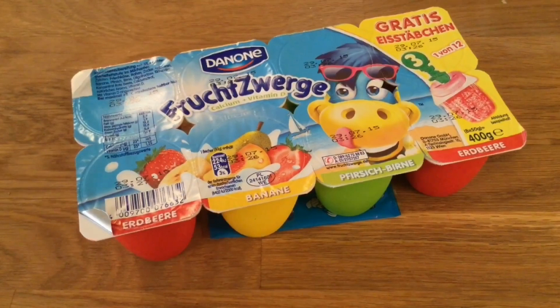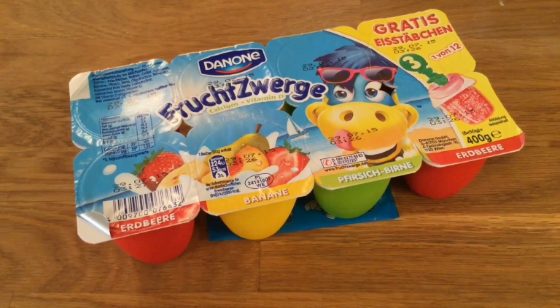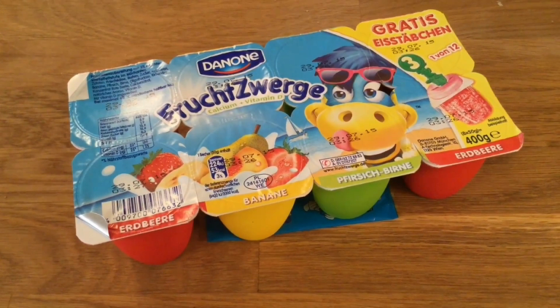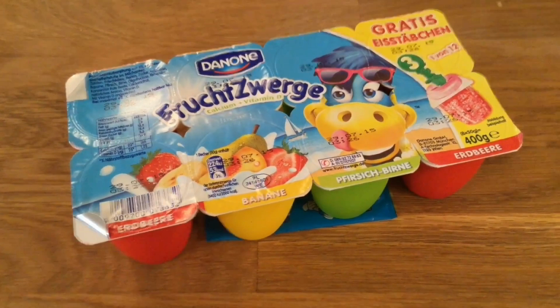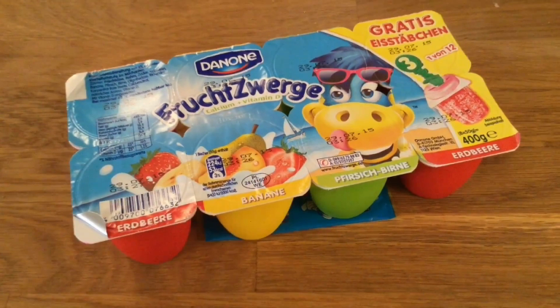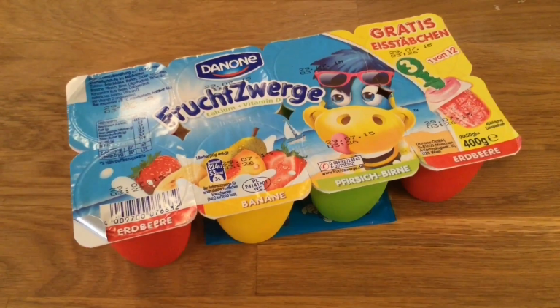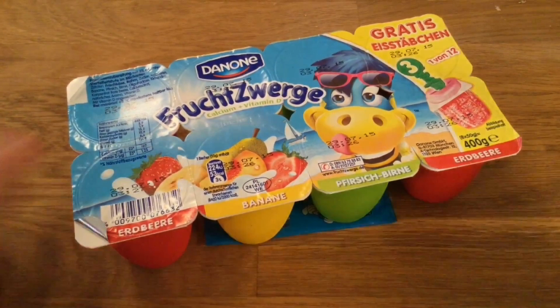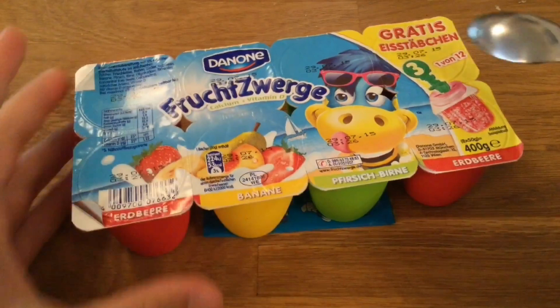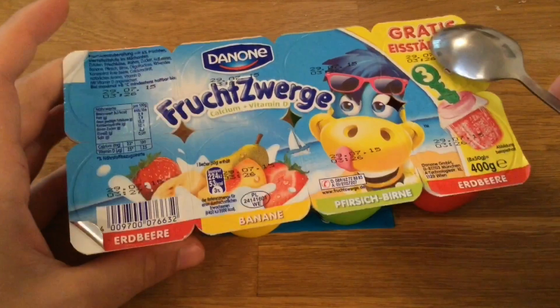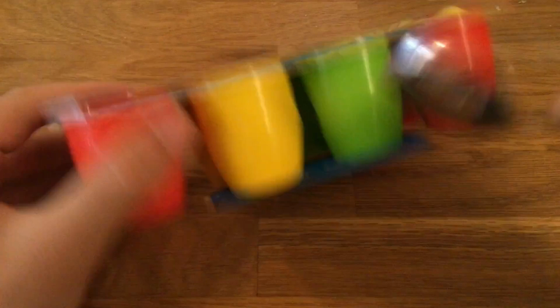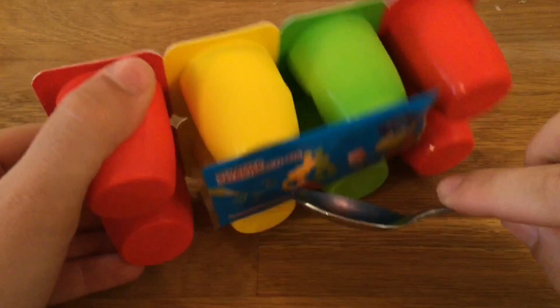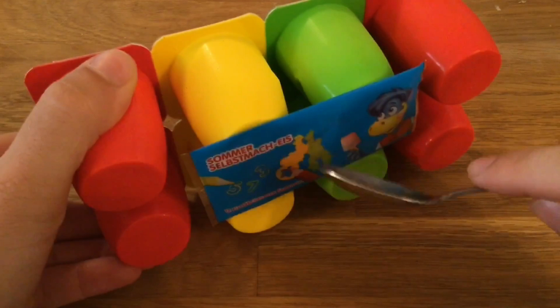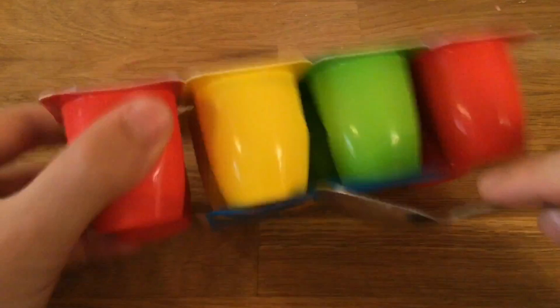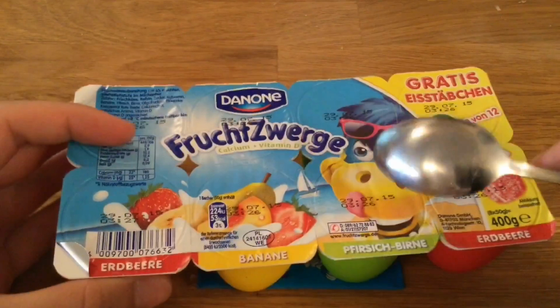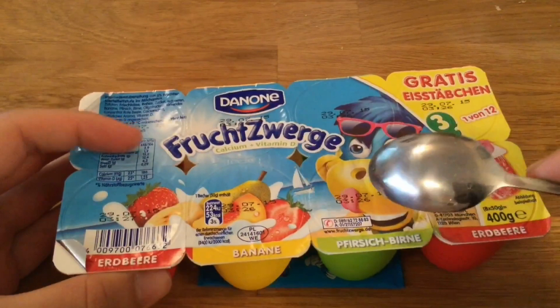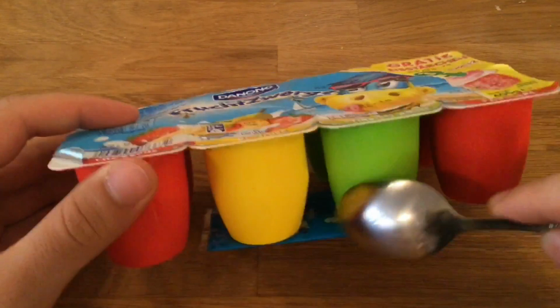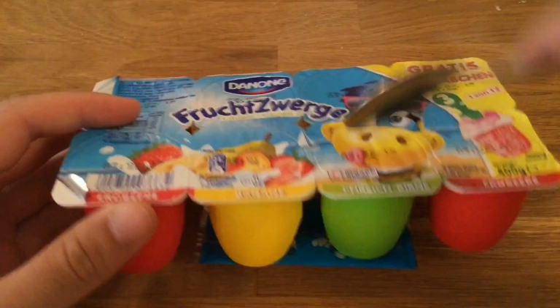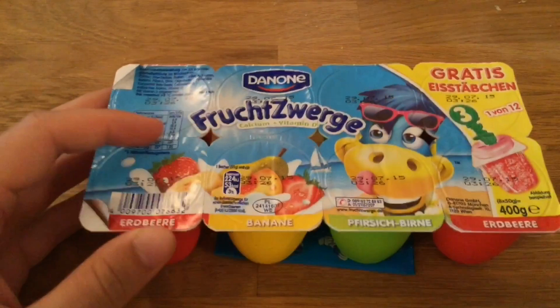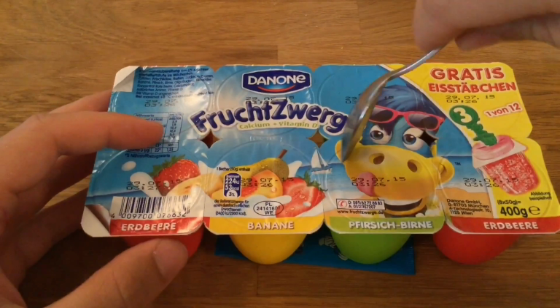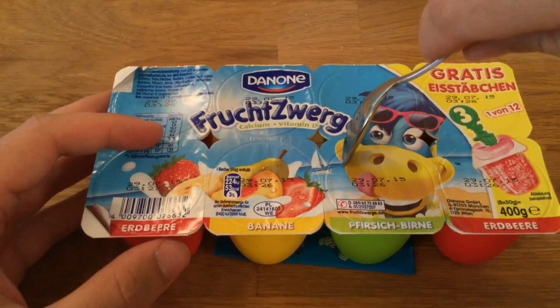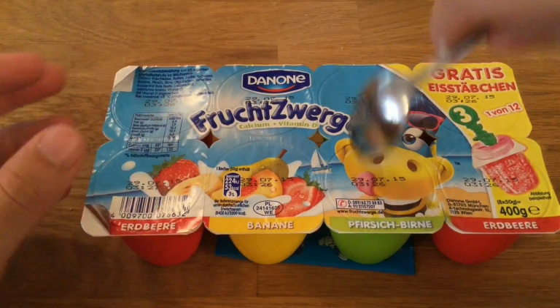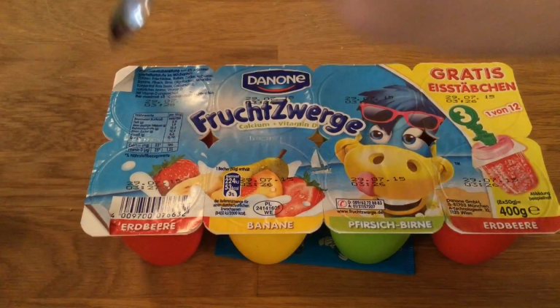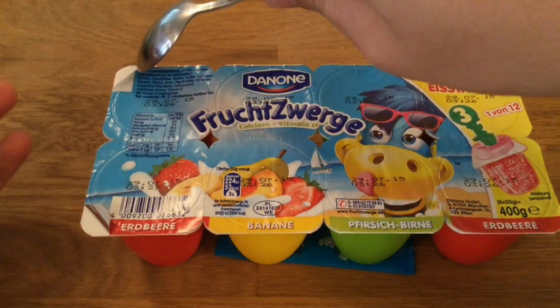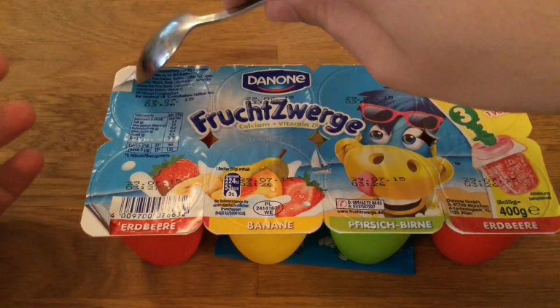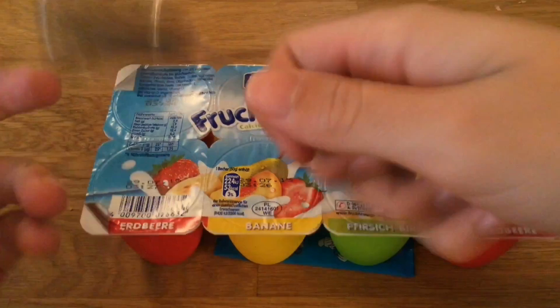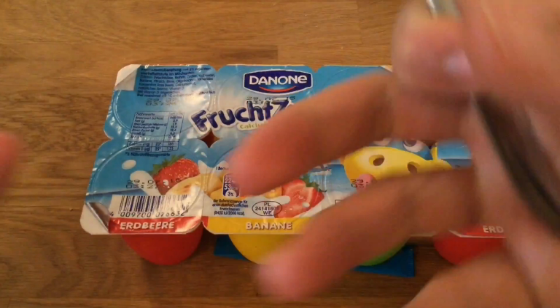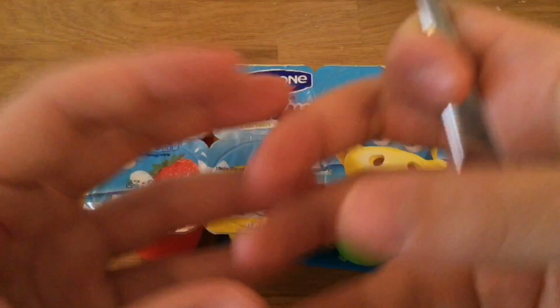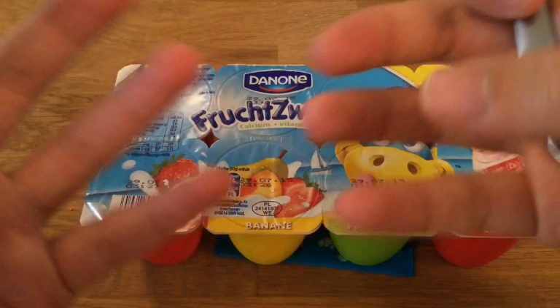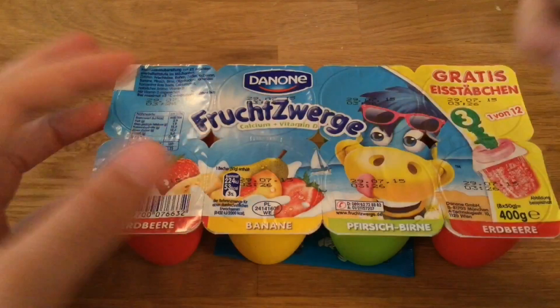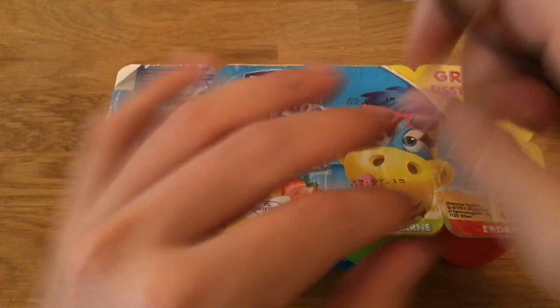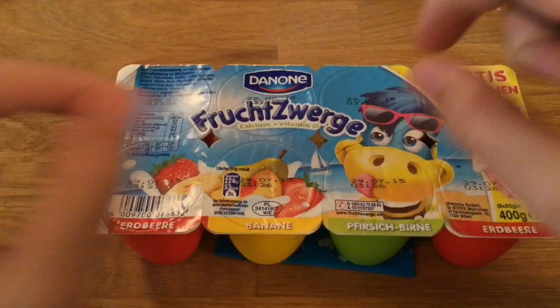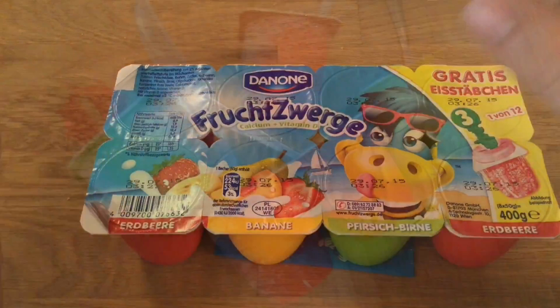And also what we get for free here is something to make ice out of it. You just plug it in, put it in the freezer and then you get a real Fruchtzwerge ice, which is quite nice.